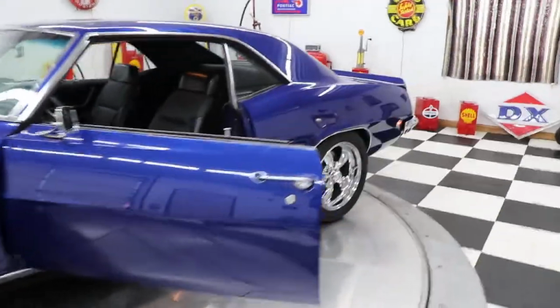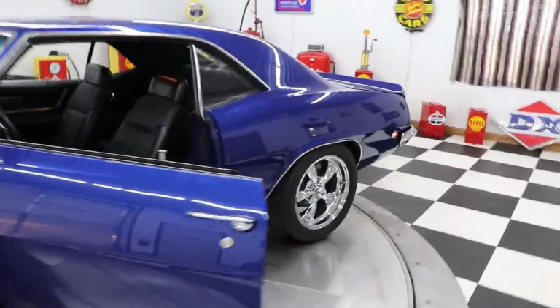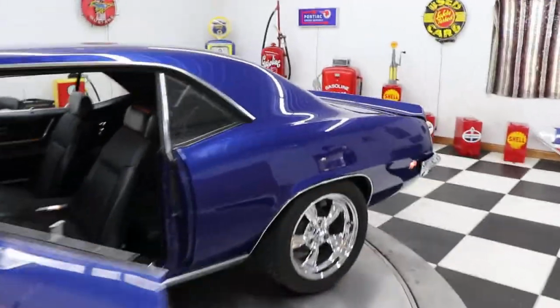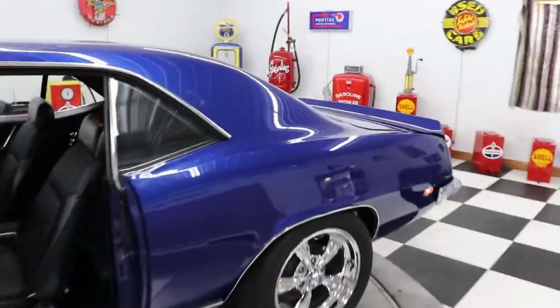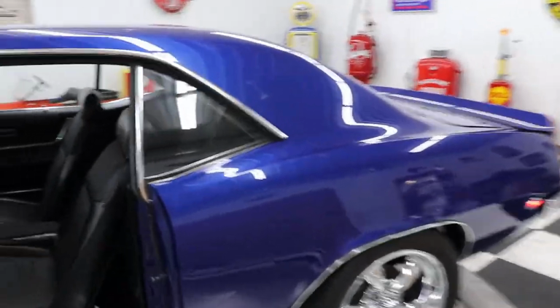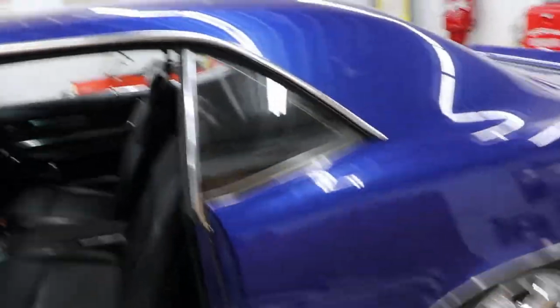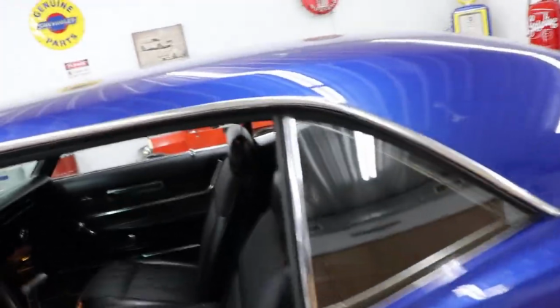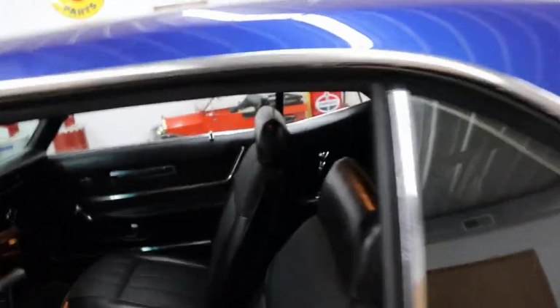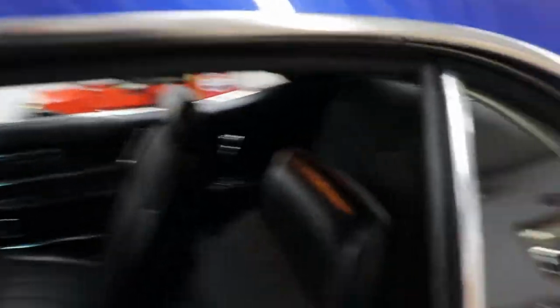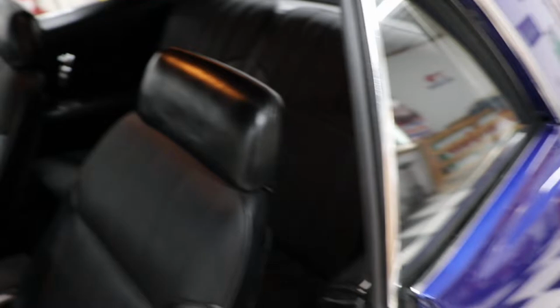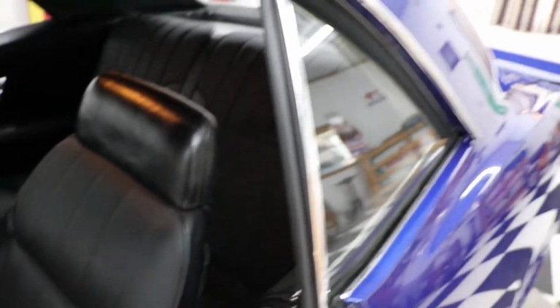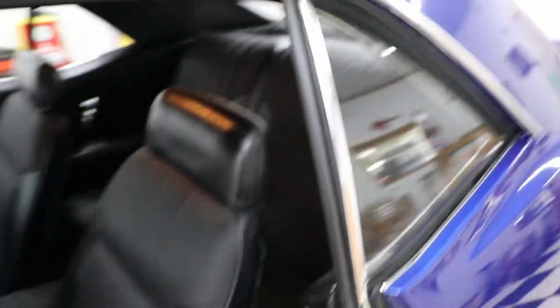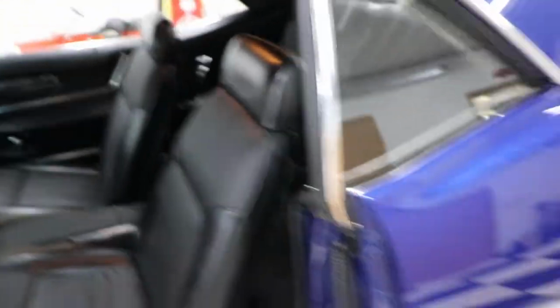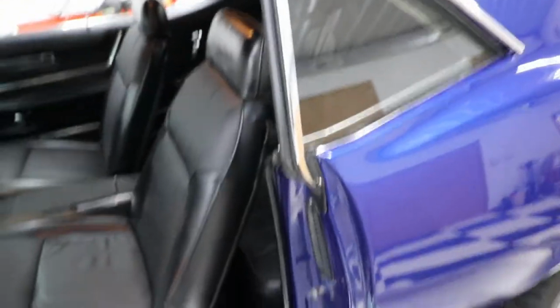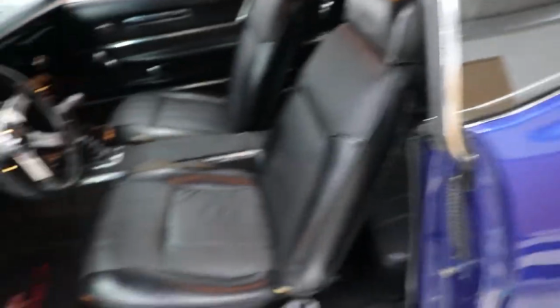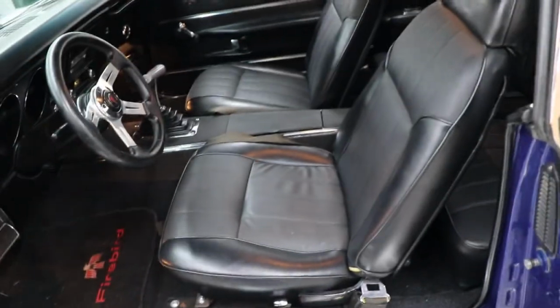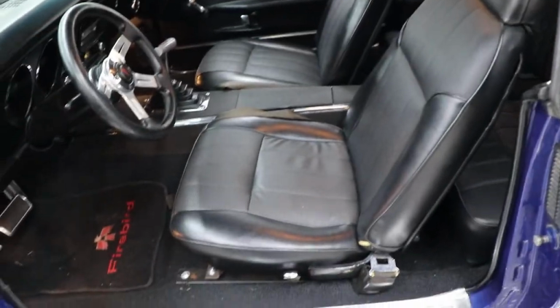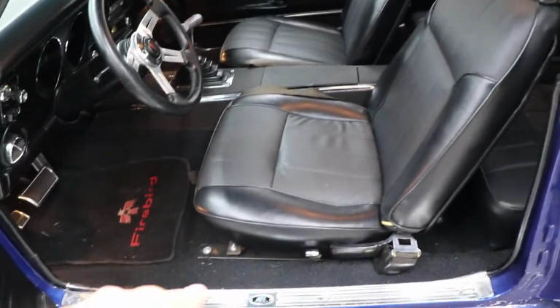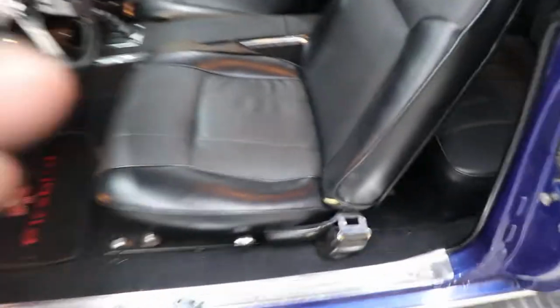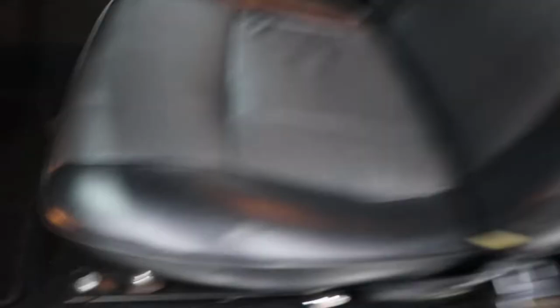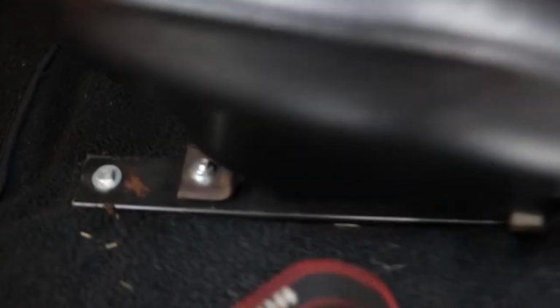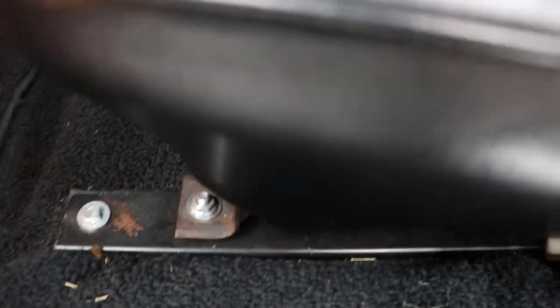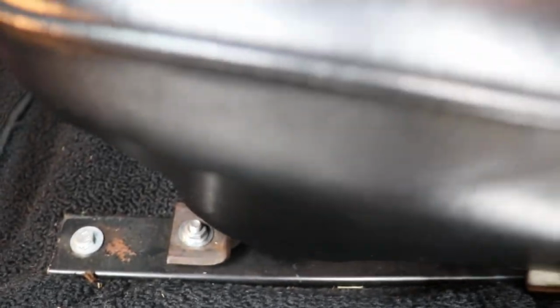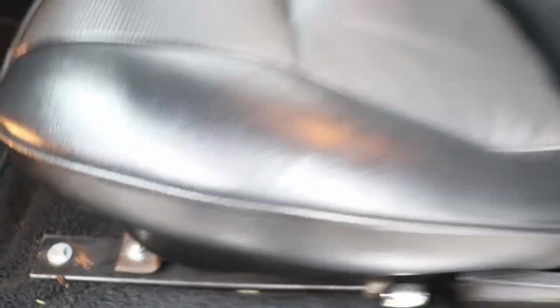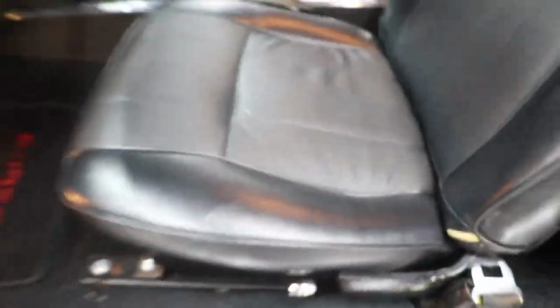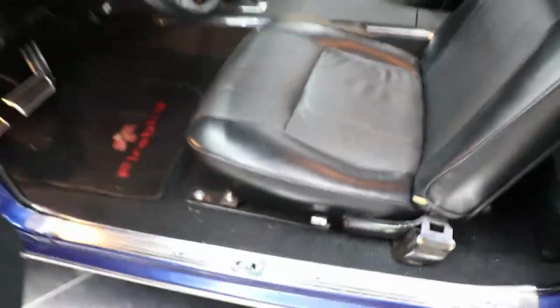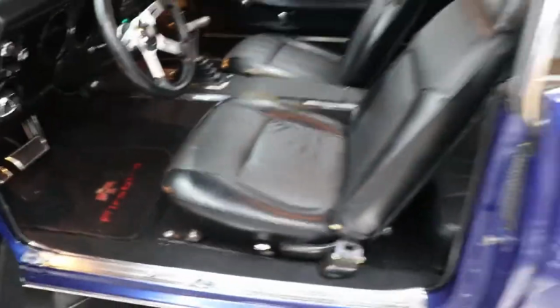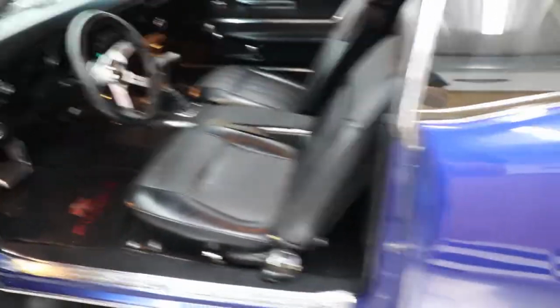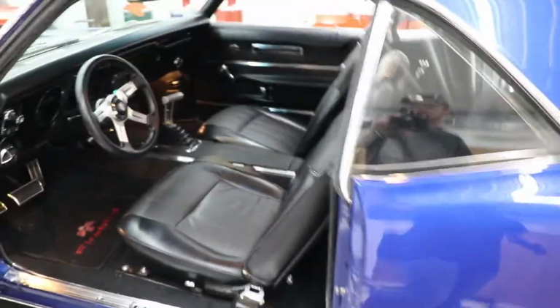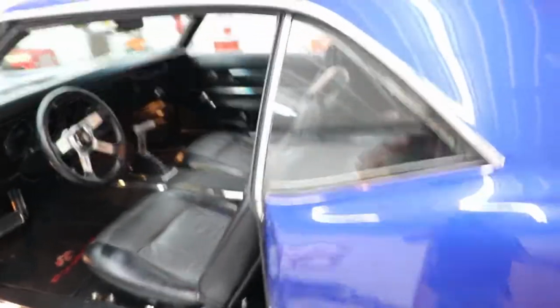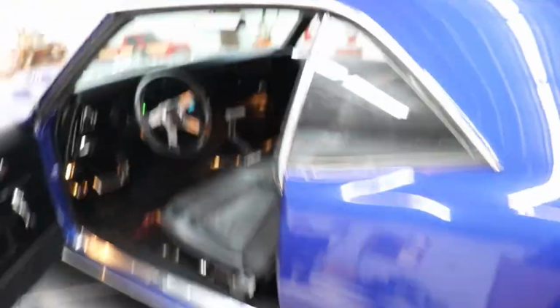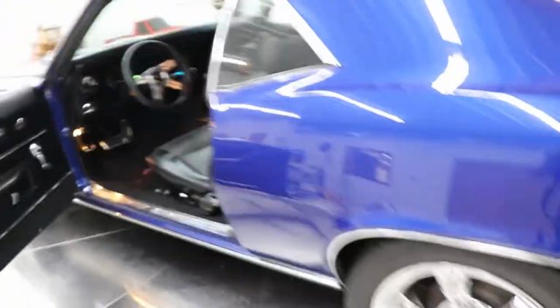What a gorgeous 1969 Firebird! It's got seat extenders already installed down below — you can see how they've been put on so it'll accommodate a taller driver.